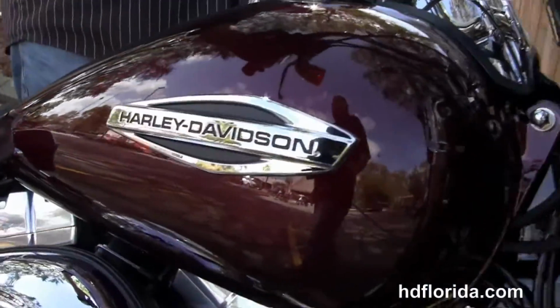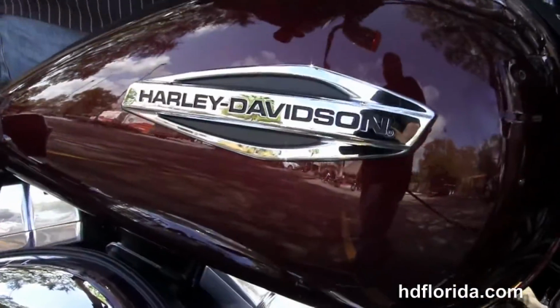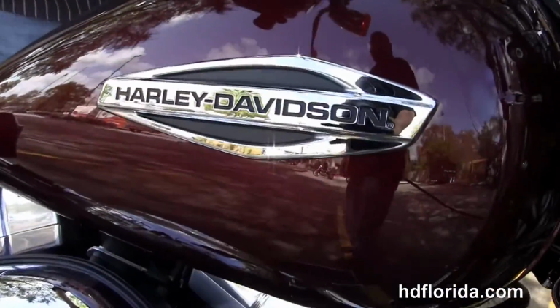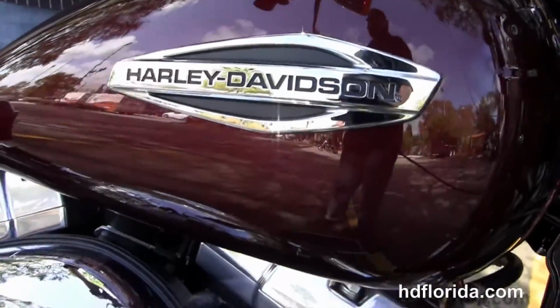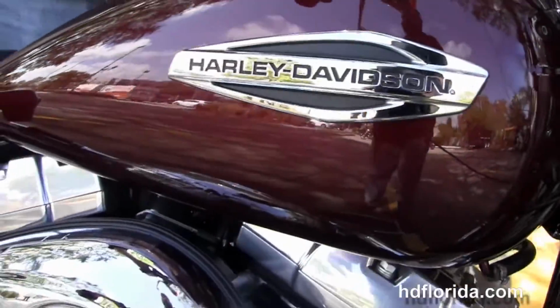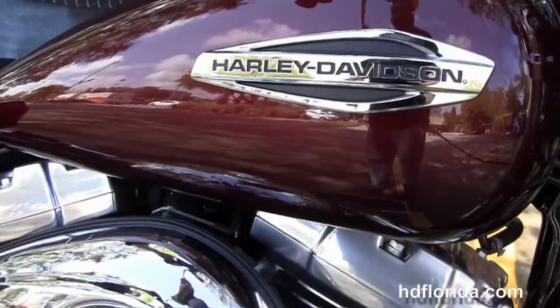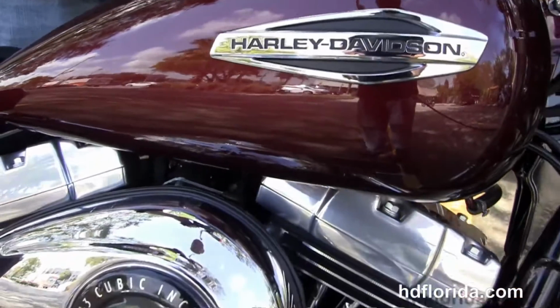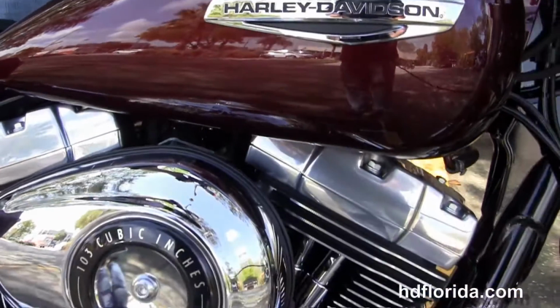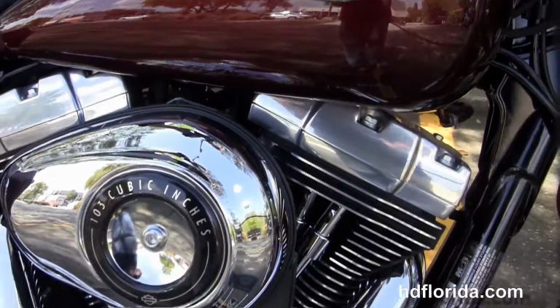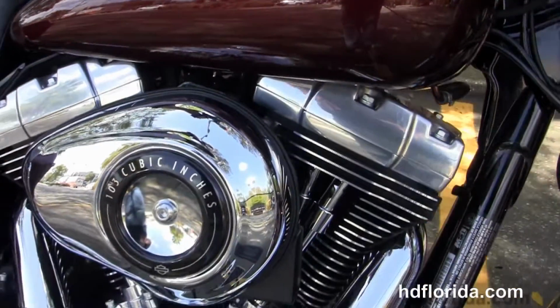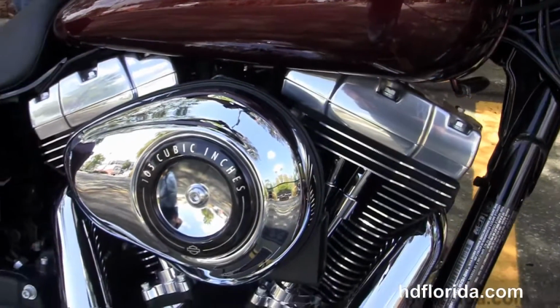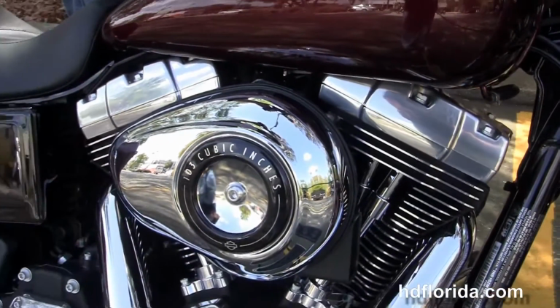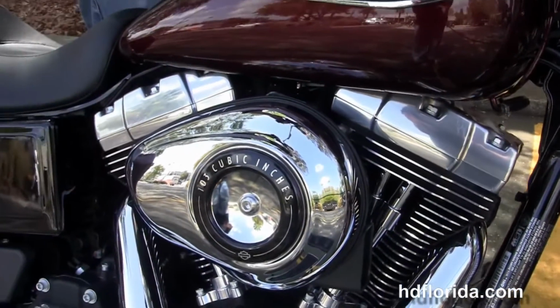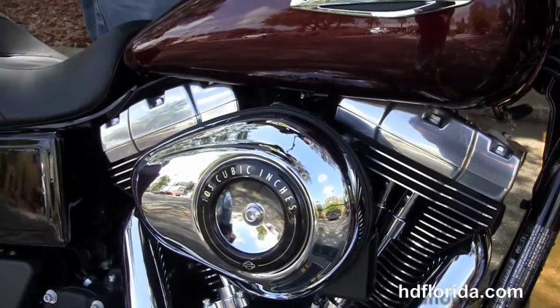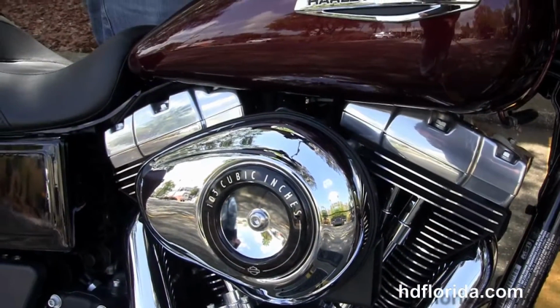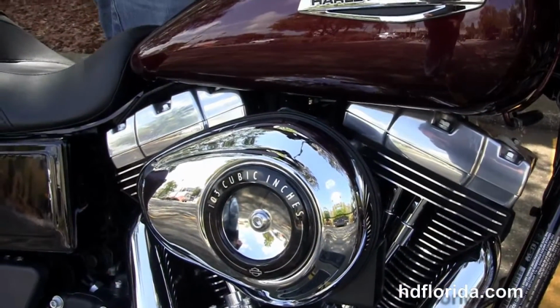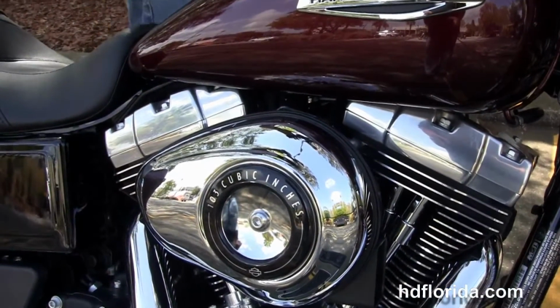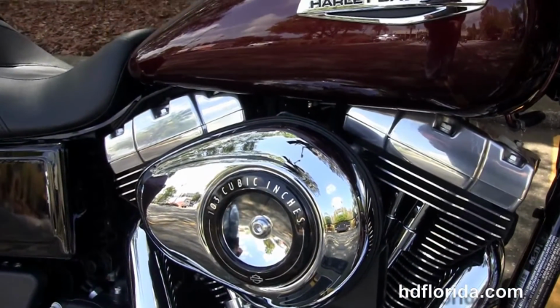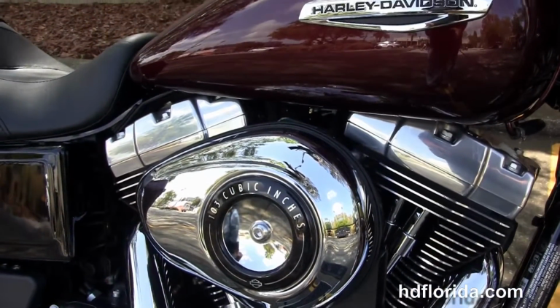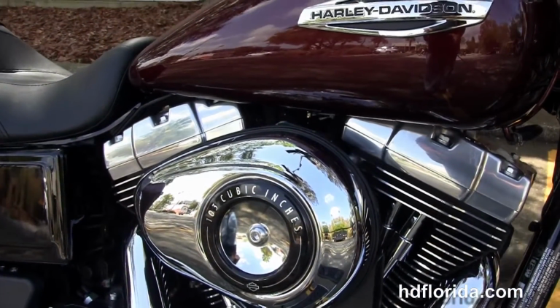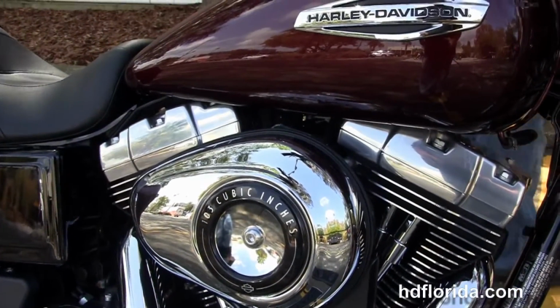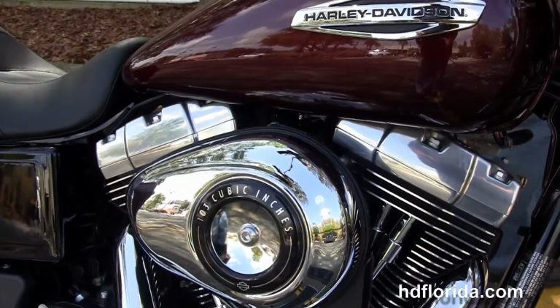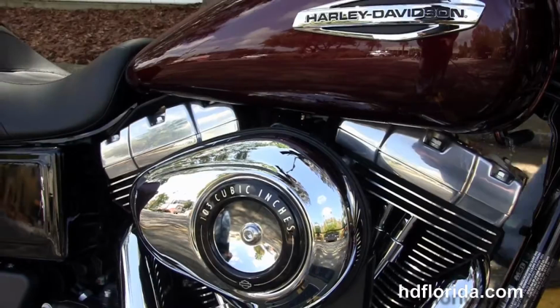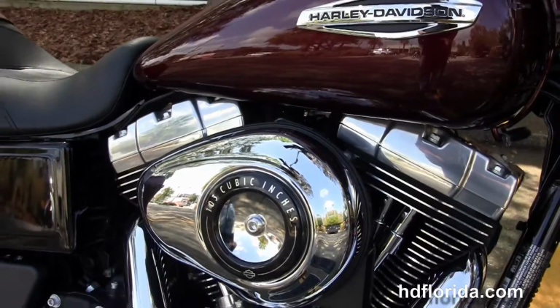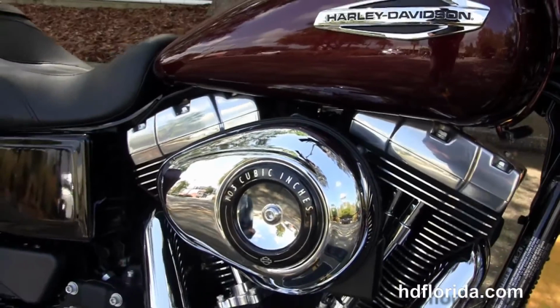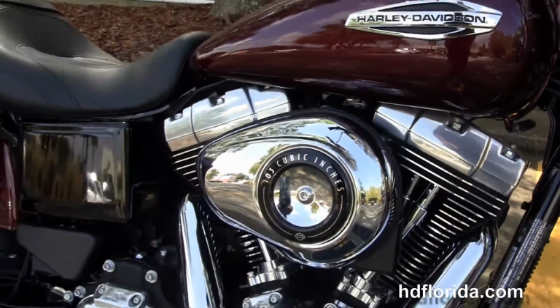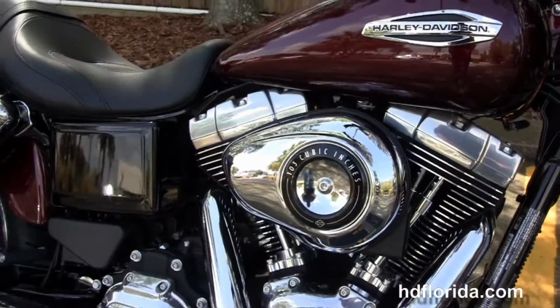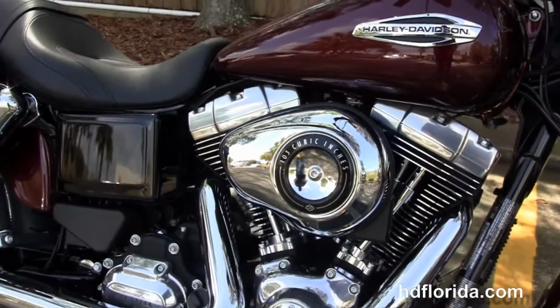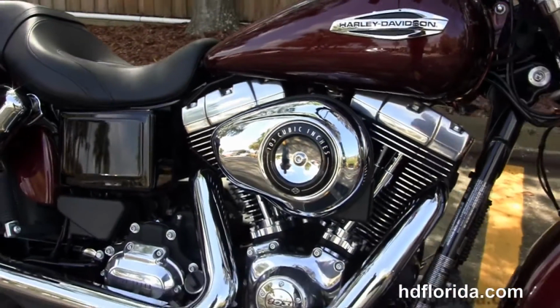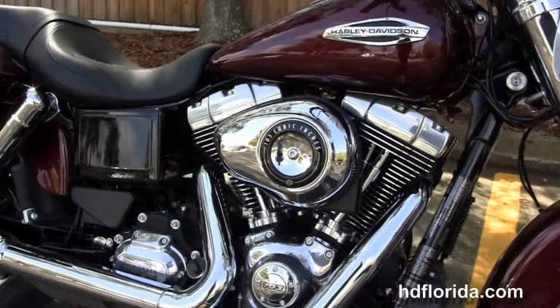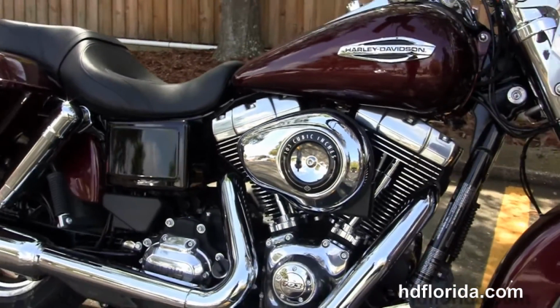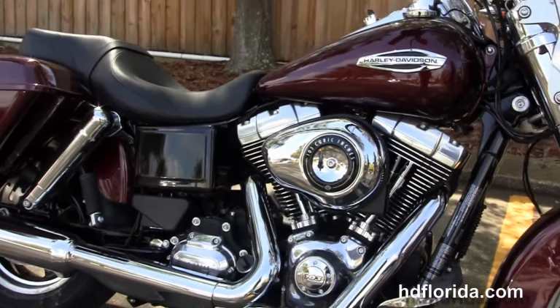We finance Harley-Davidsons up to 84 months. It comes standard with a 2-year limited mile warranty, but you can extend it out for 5 years on top of that.